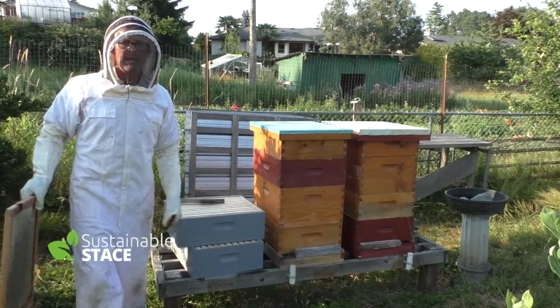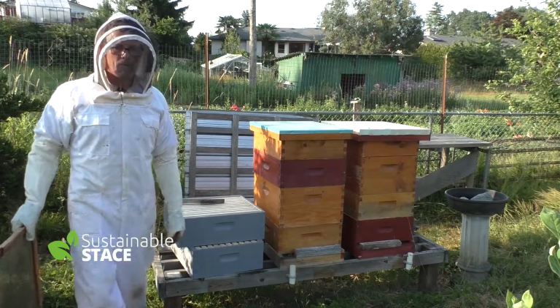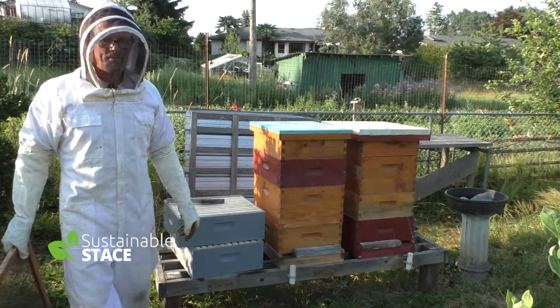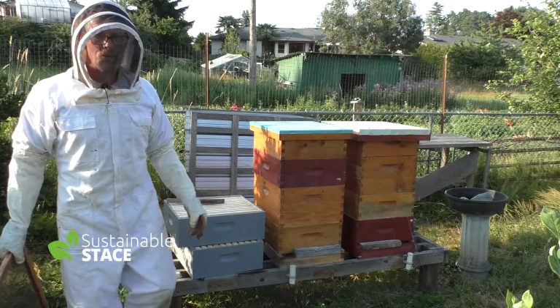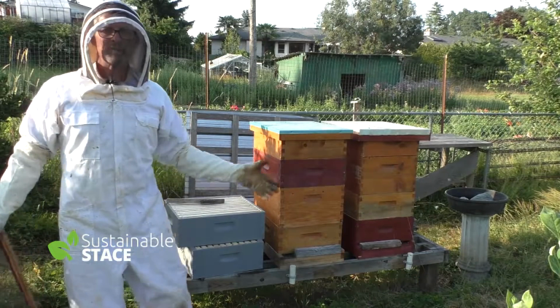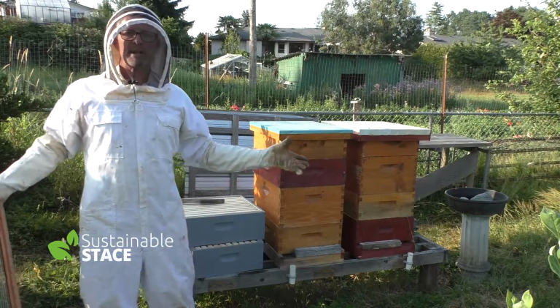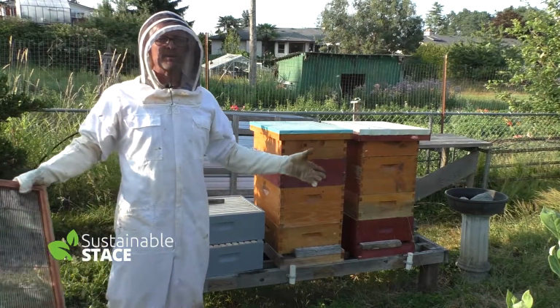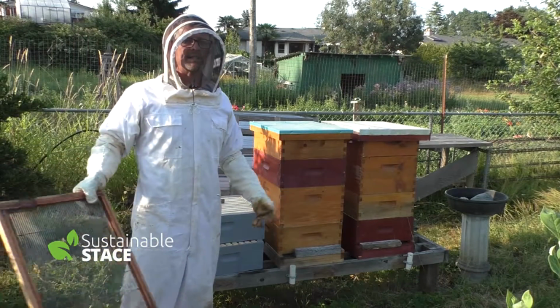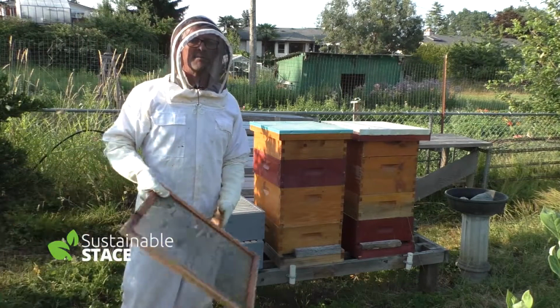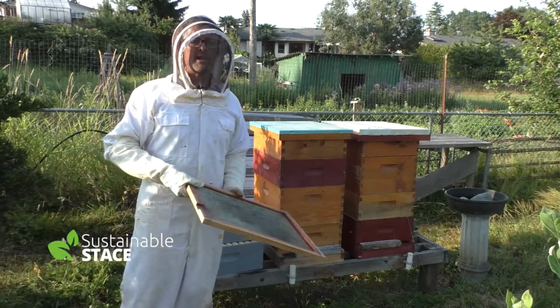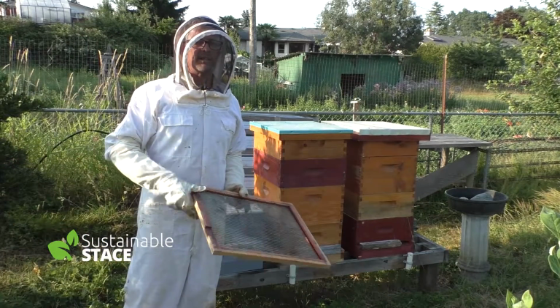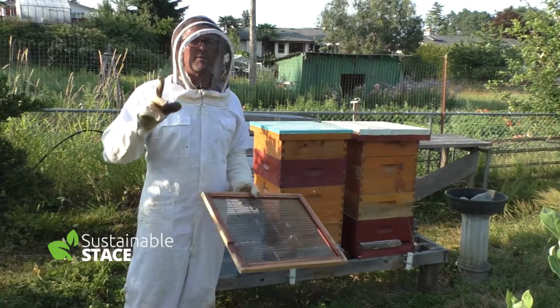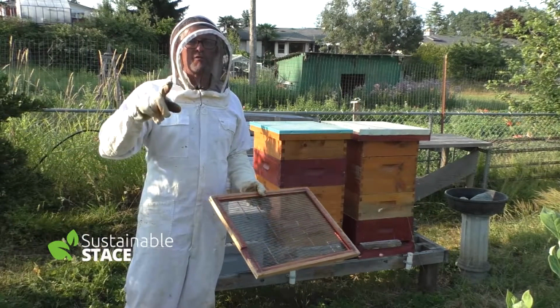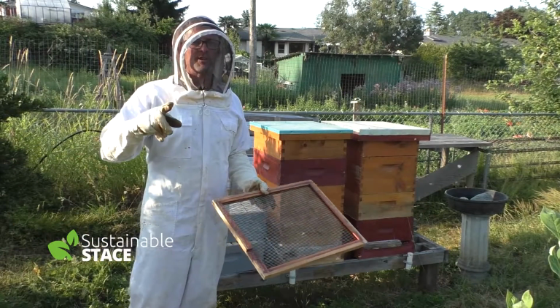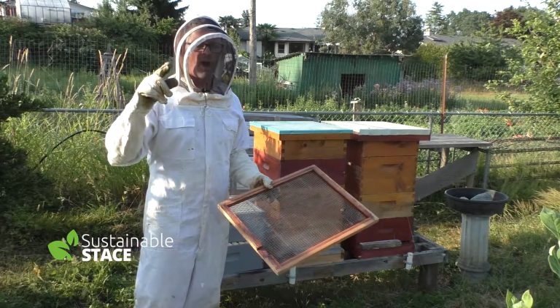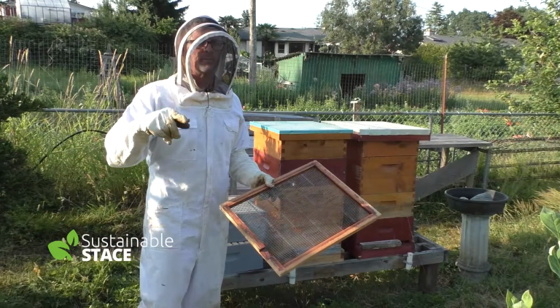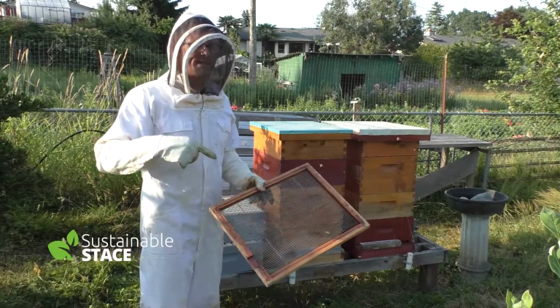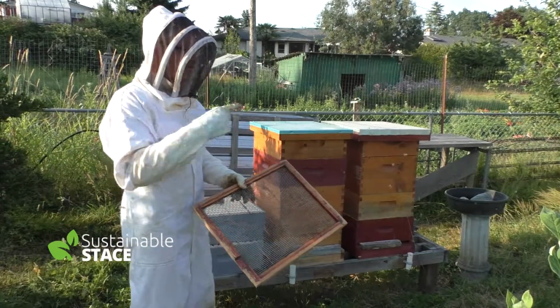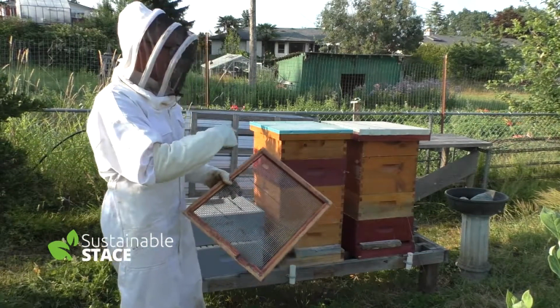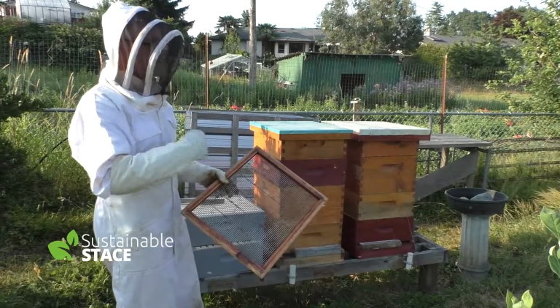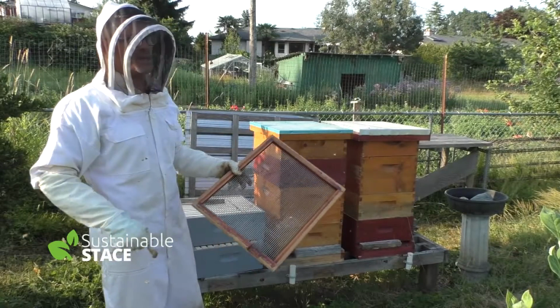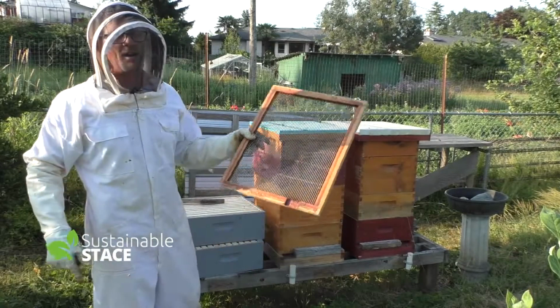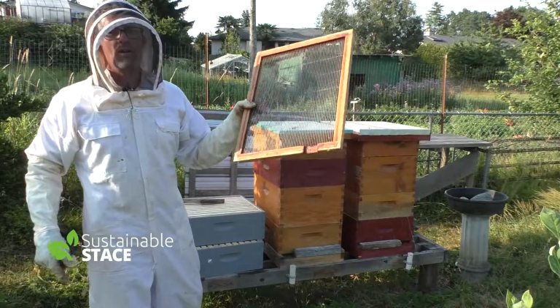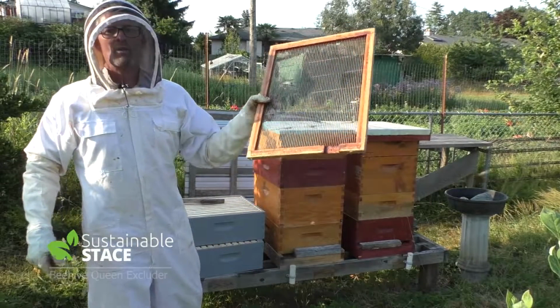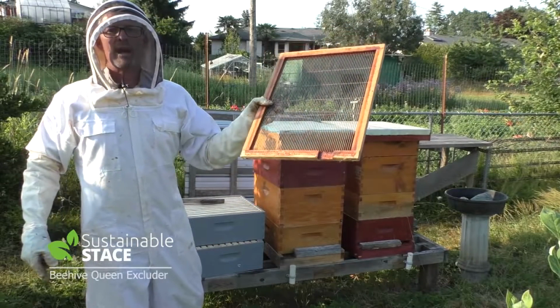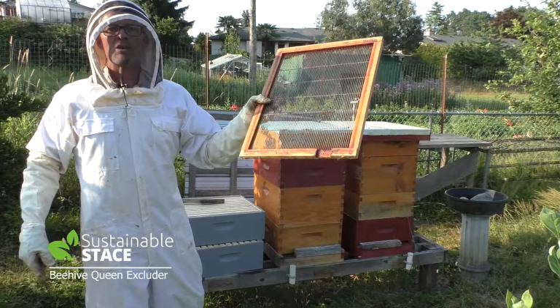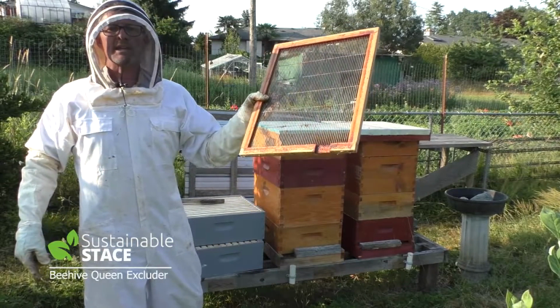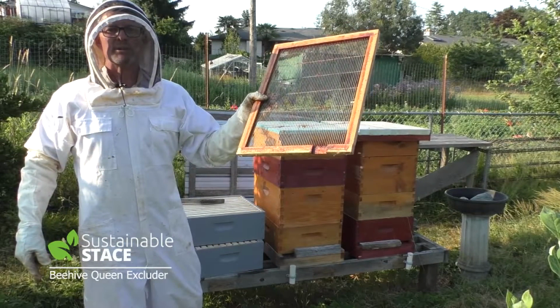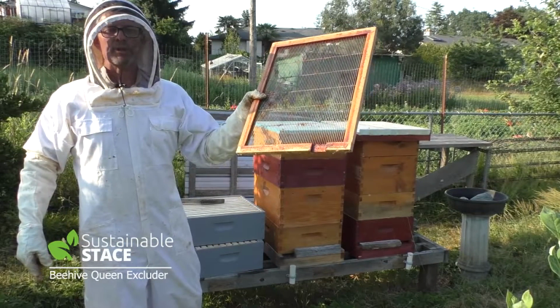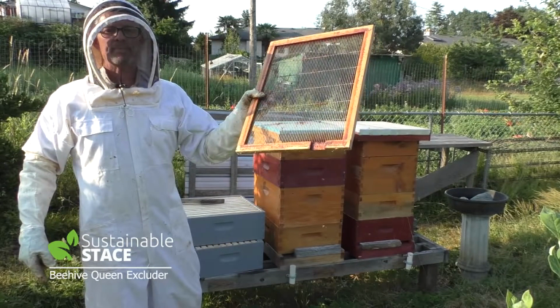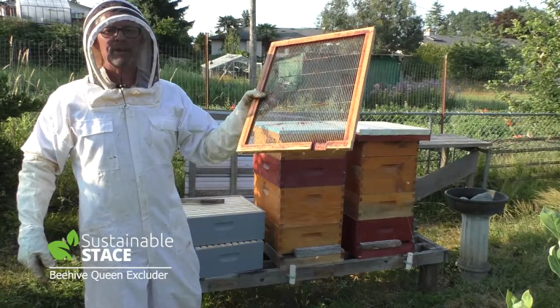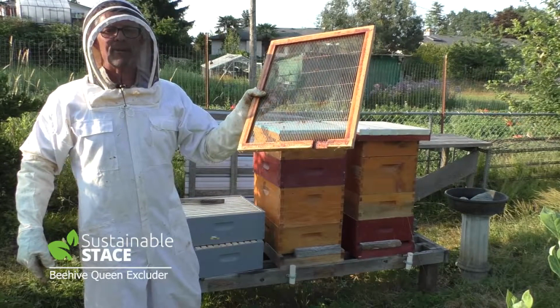Hey everybody, welcome to this episode of Sustainable Stace. Today we're going to focus on optimizing a visit into the beehive when we're adding a queen excluder. Here we go.